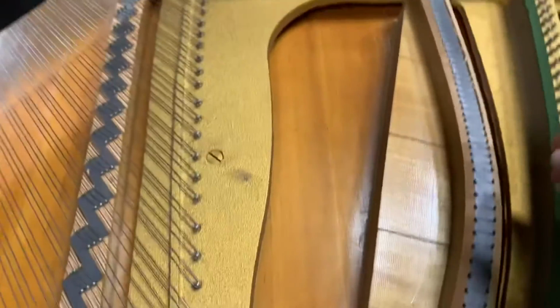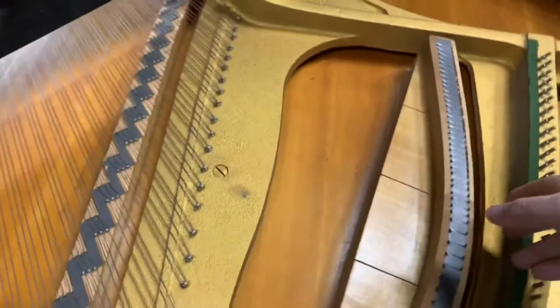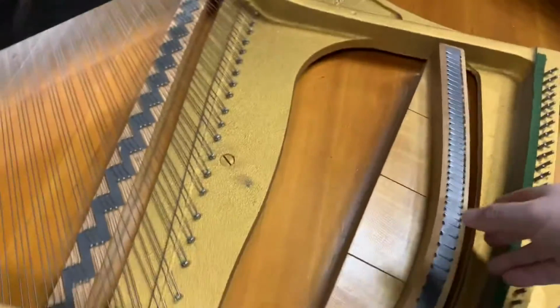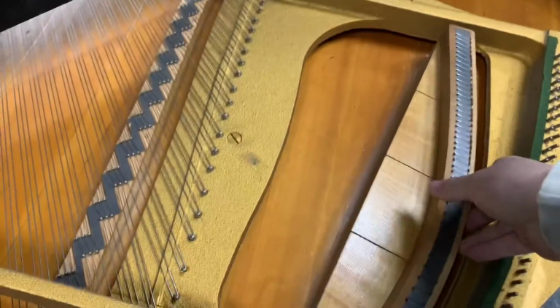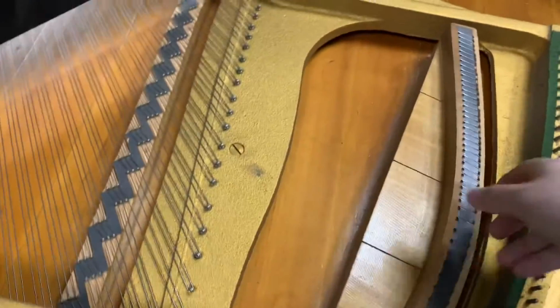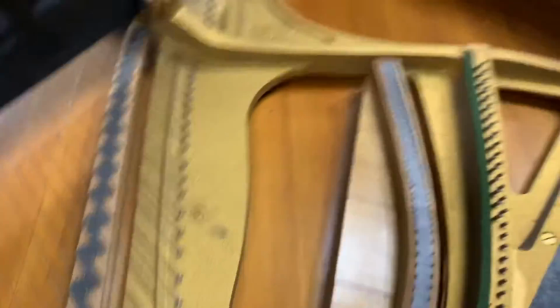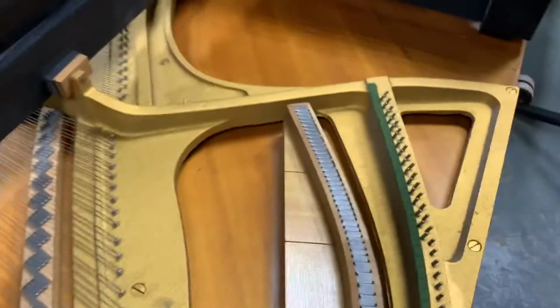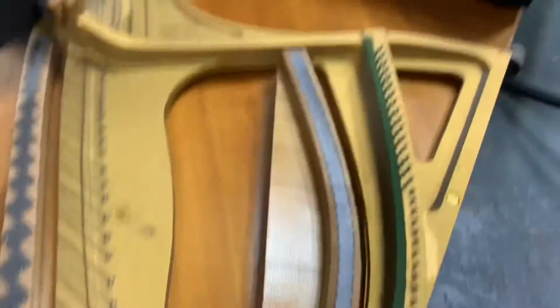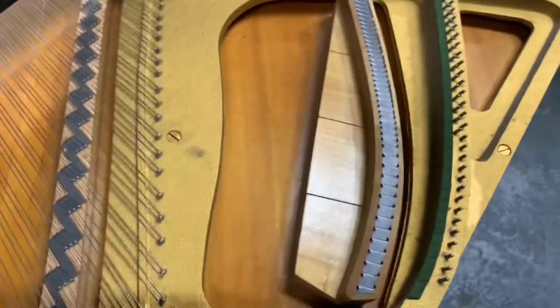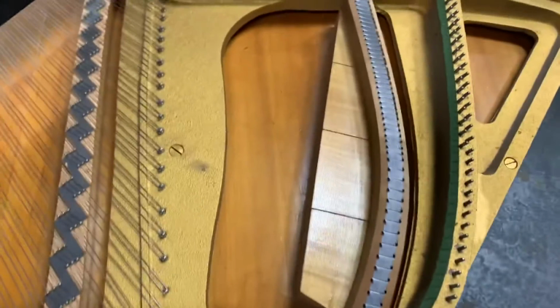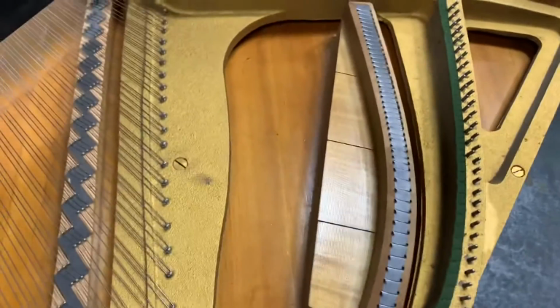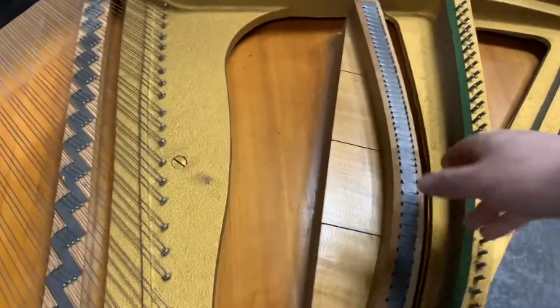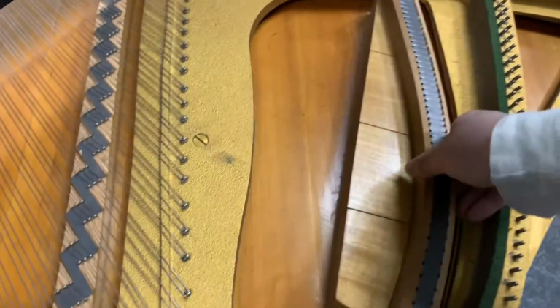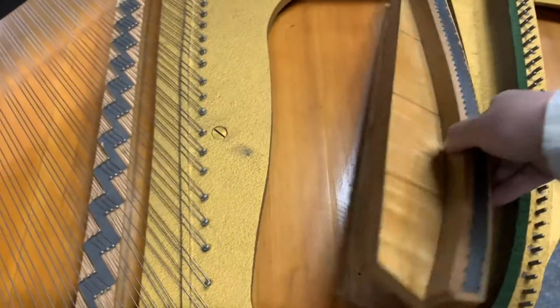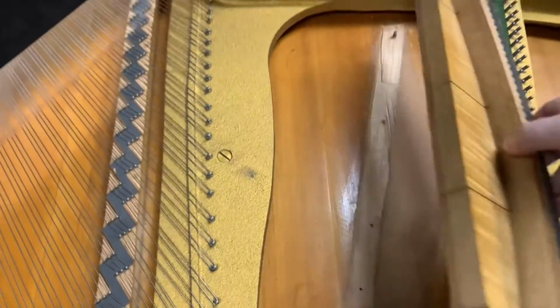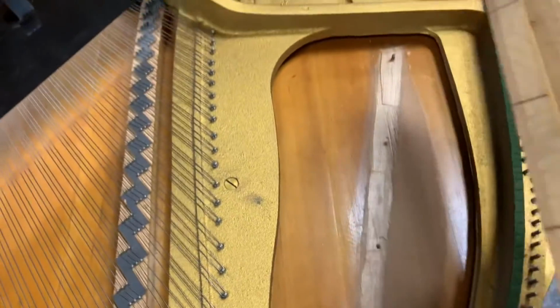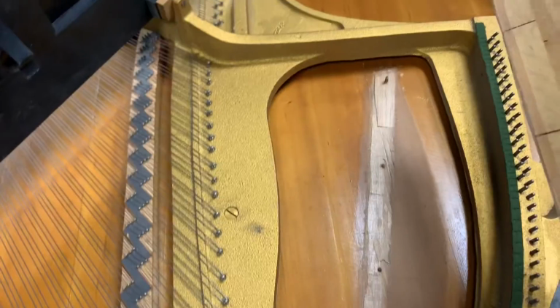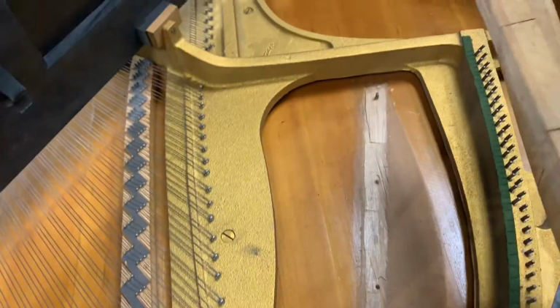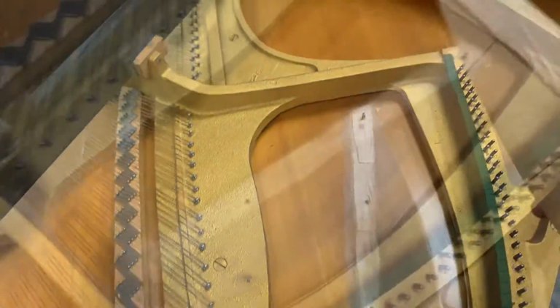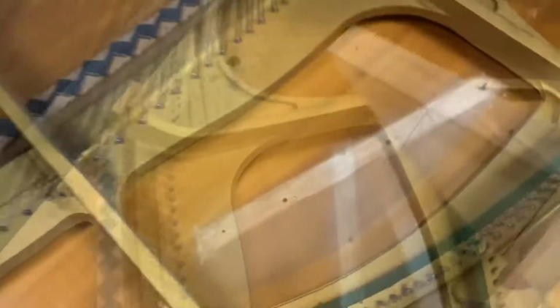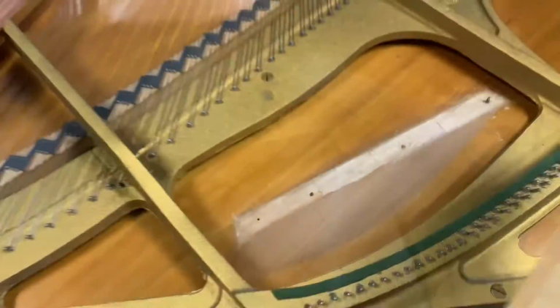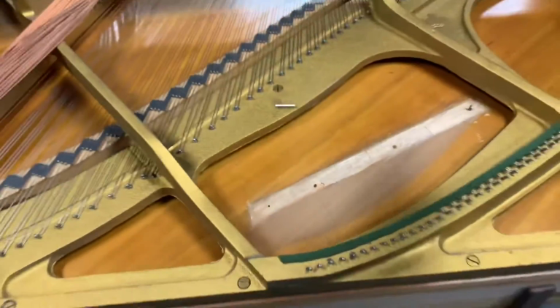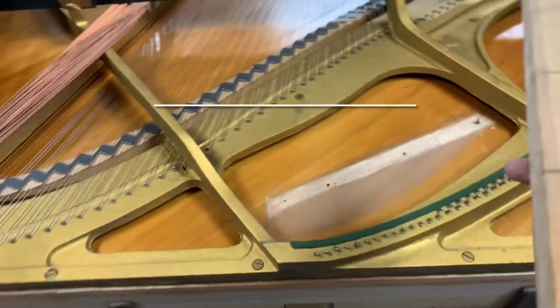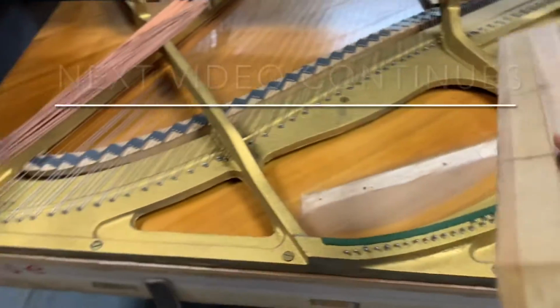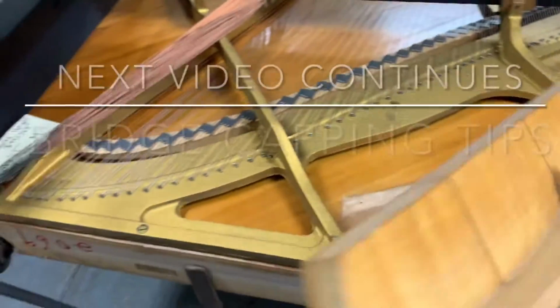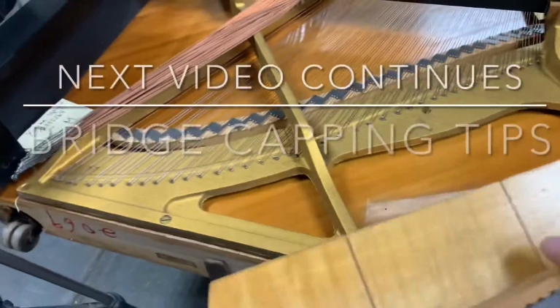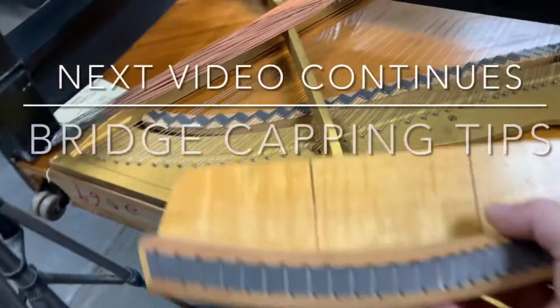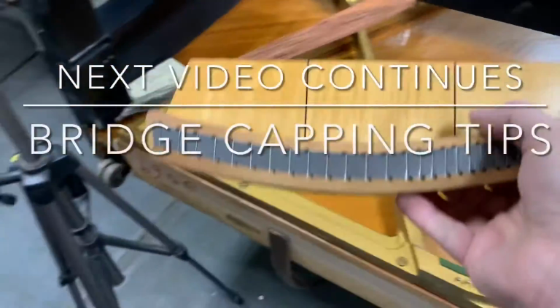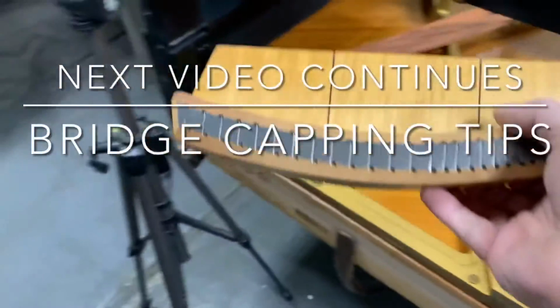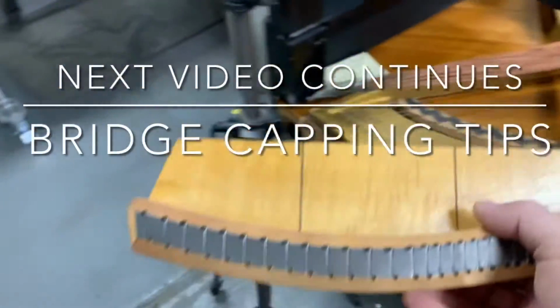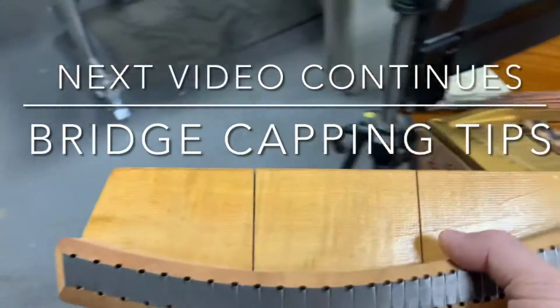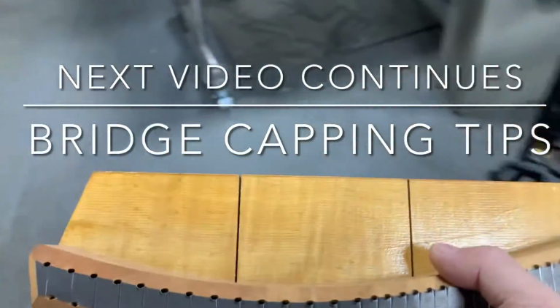So take the bridge — I loosened up the screws and the bridge comes right out. So here's the base bridge itself, all out of the piano.